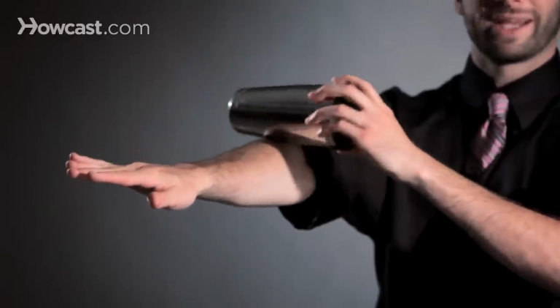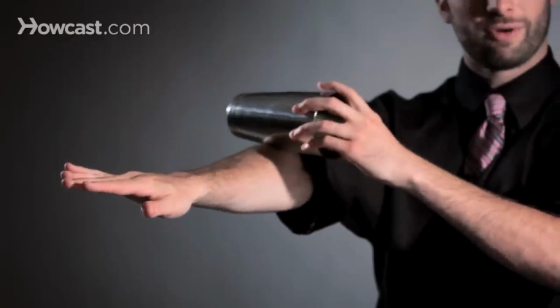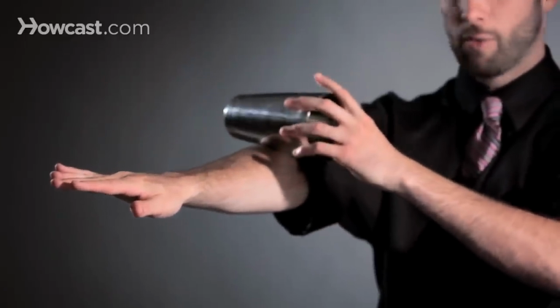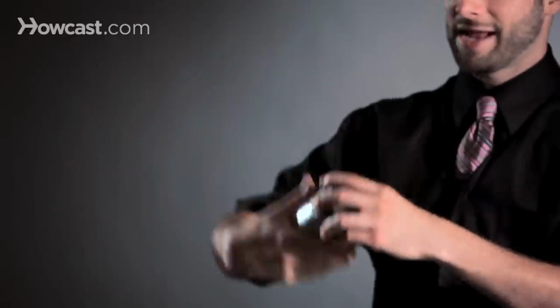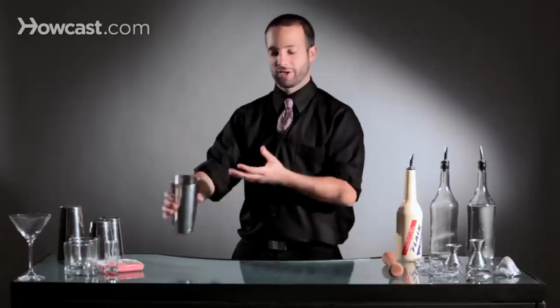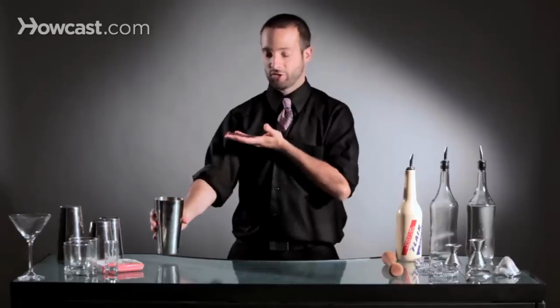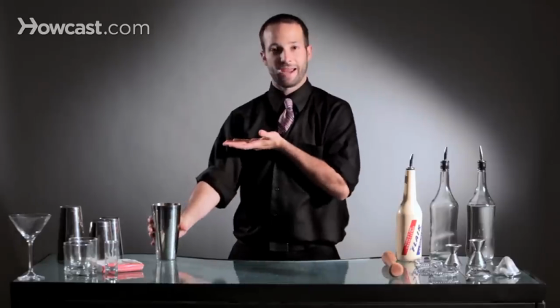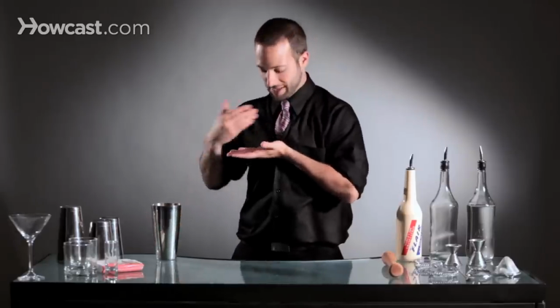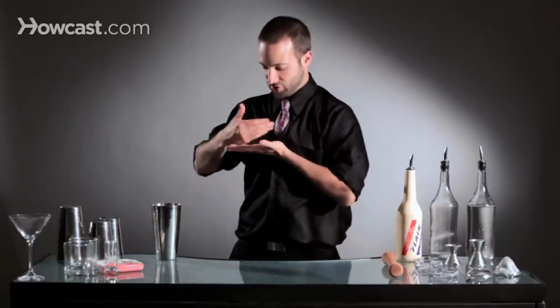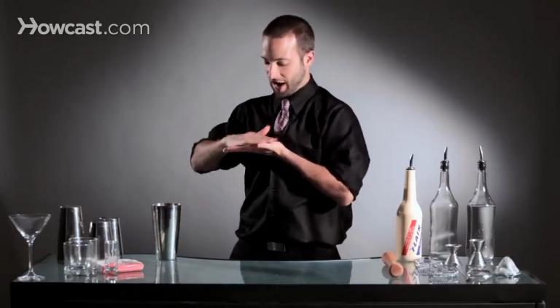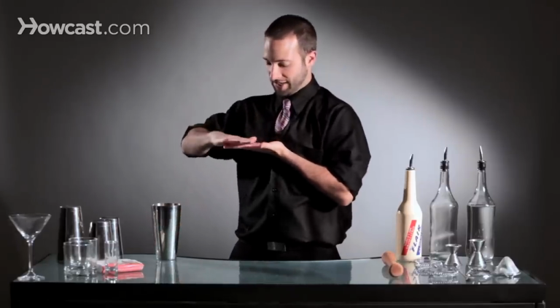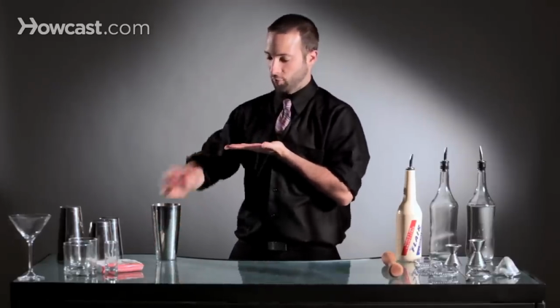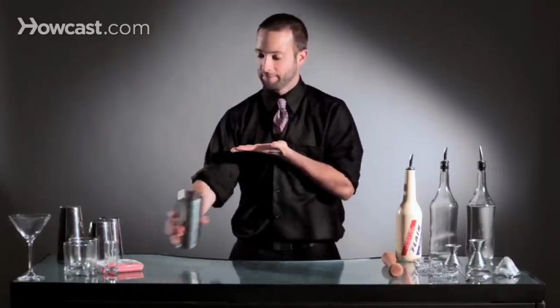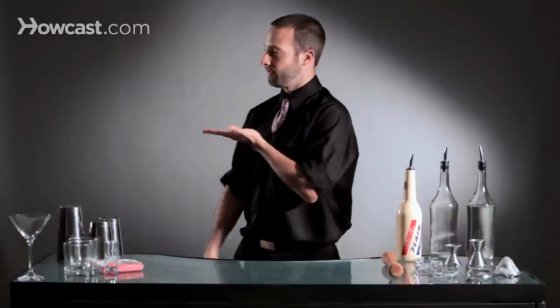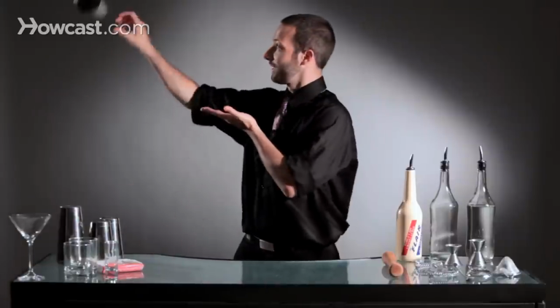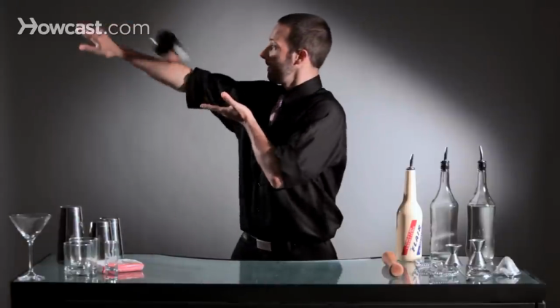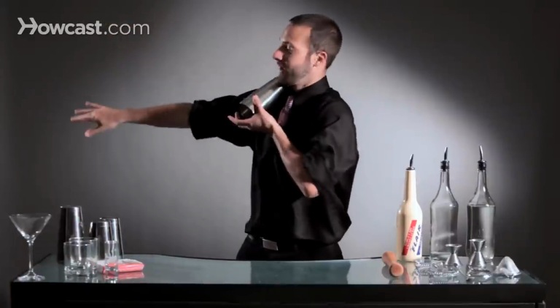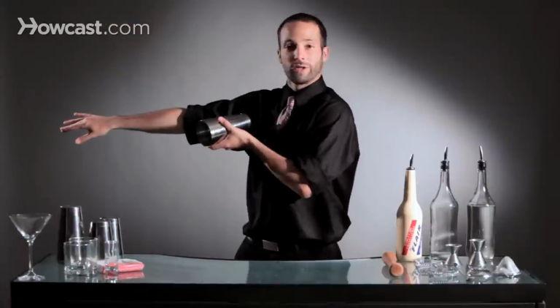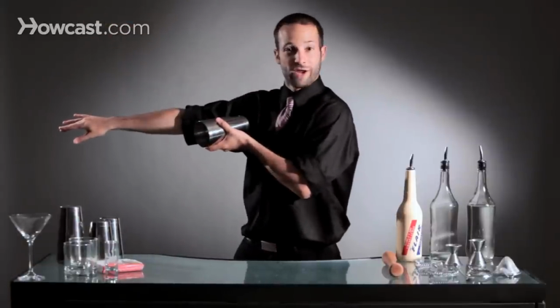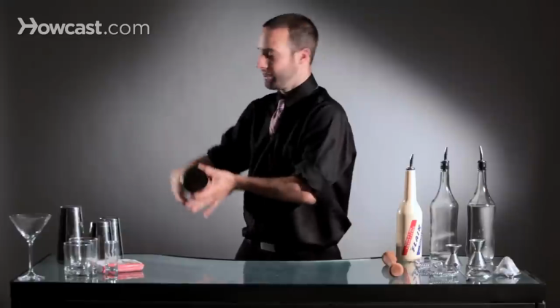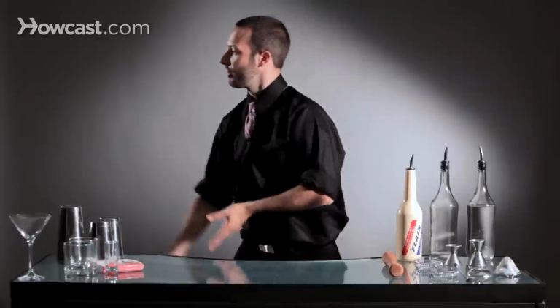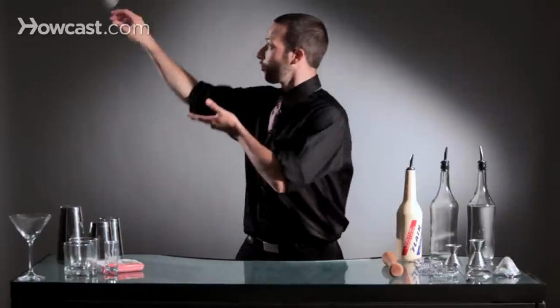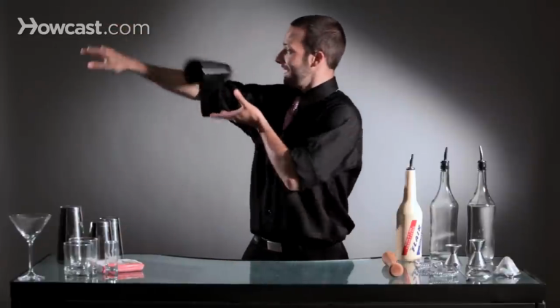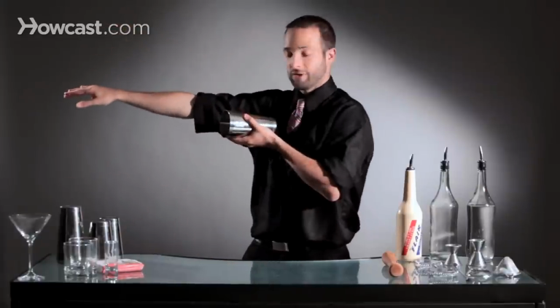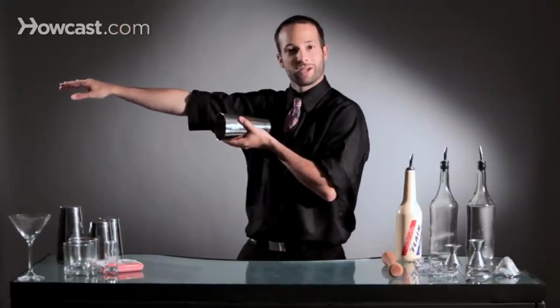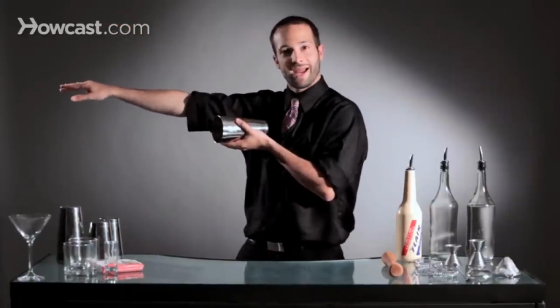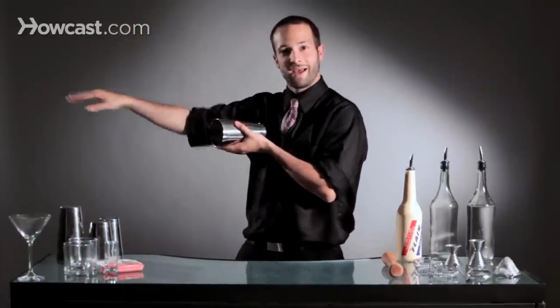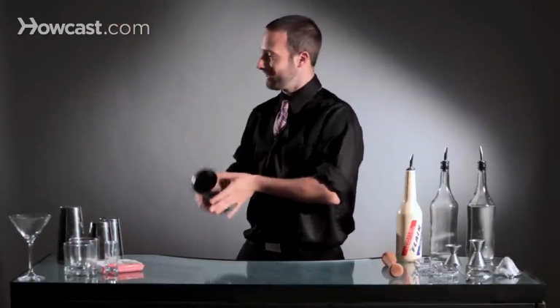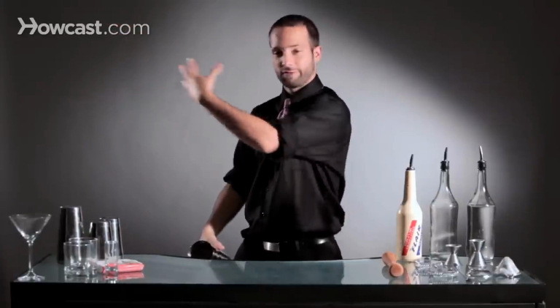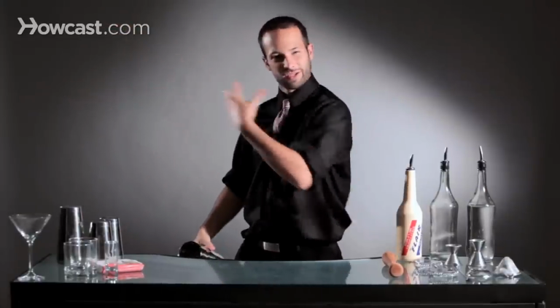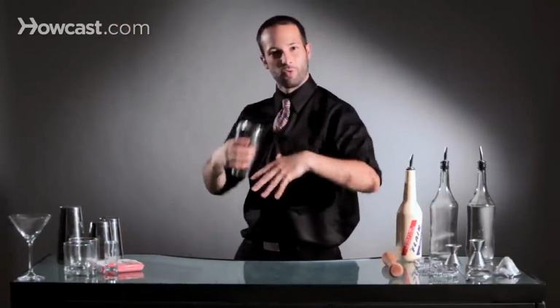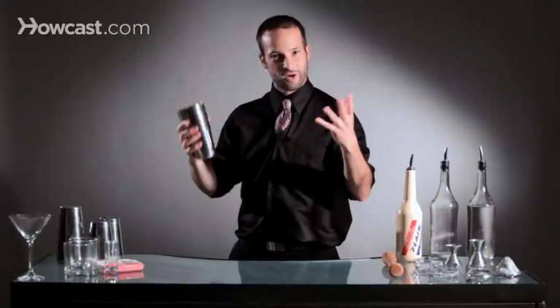It's going to roll down your arm, and when it gets to your elbow, that's when you're going to set your other hand basically chest high, sitting here waiting for the tin to come and fall into your hand. So you're going to roll it down right into your hand — and that's the move in general.